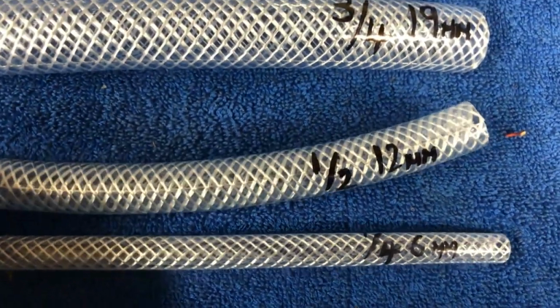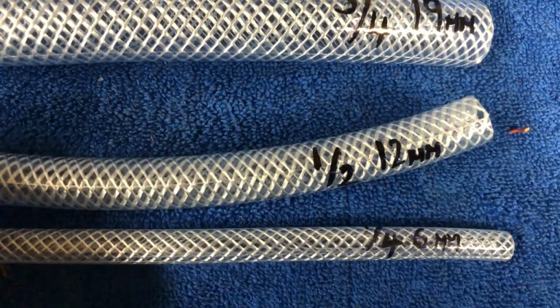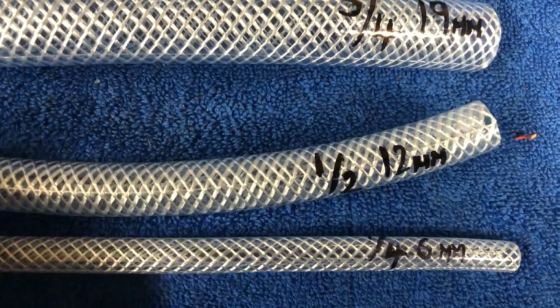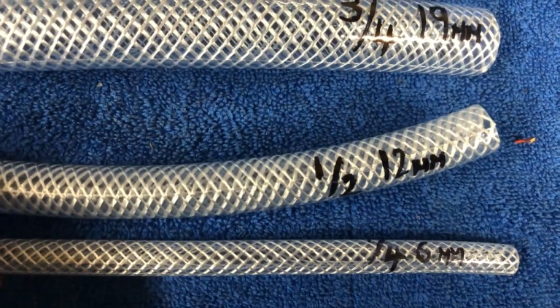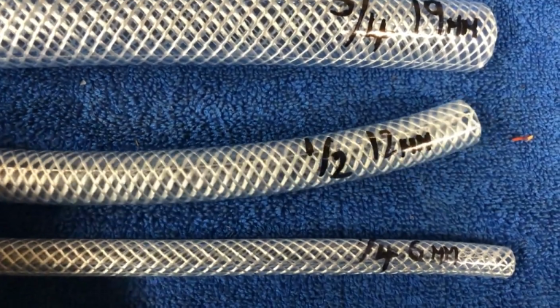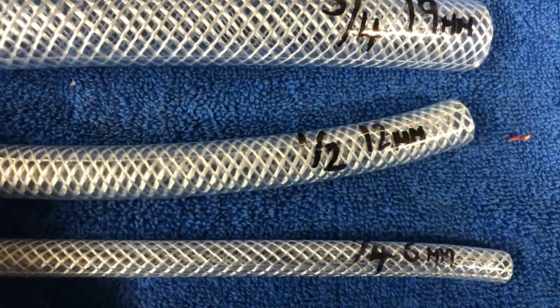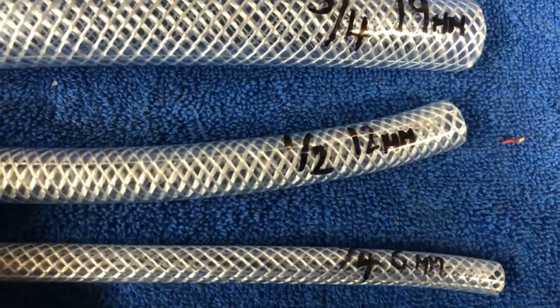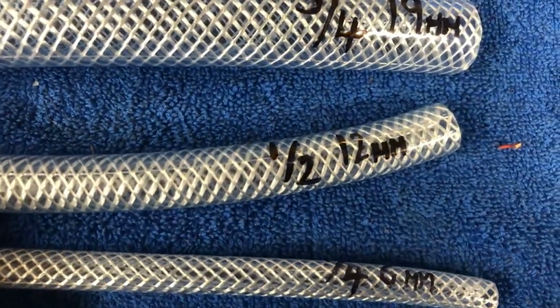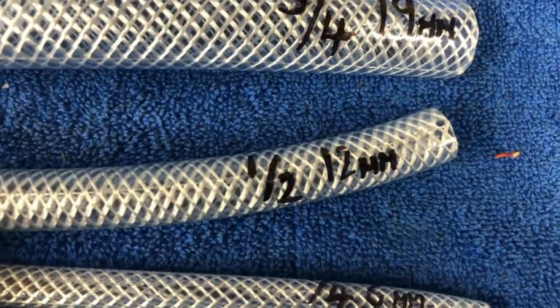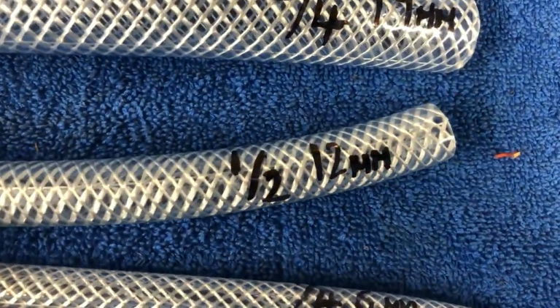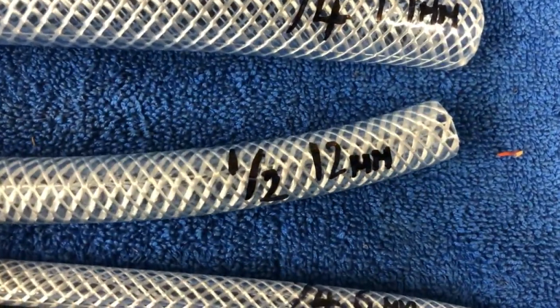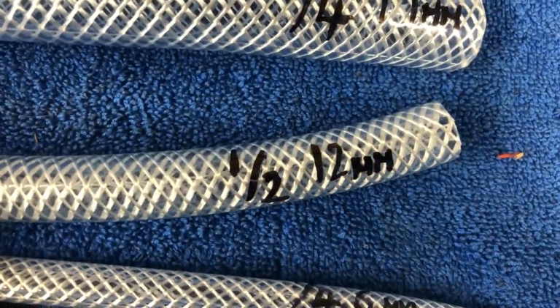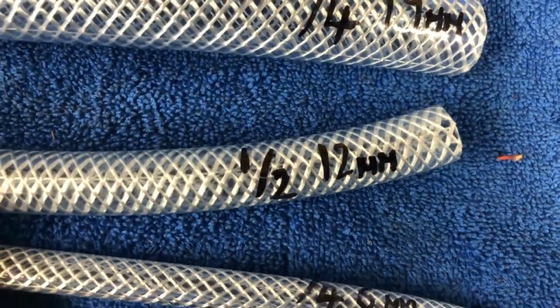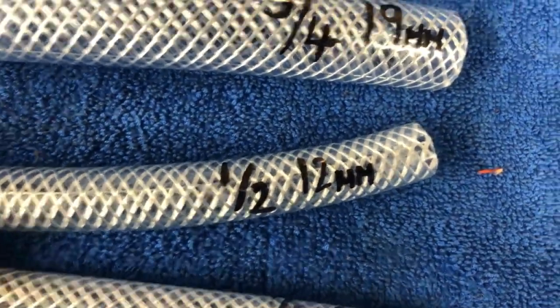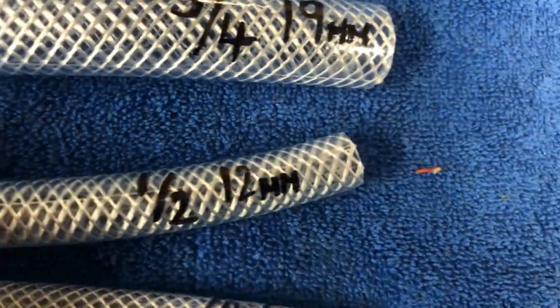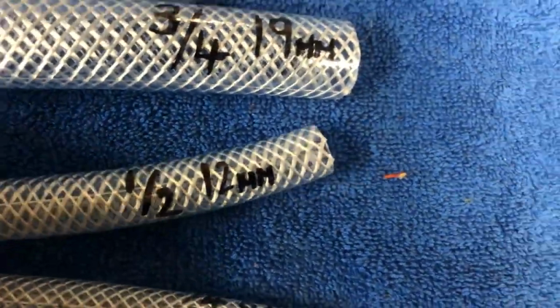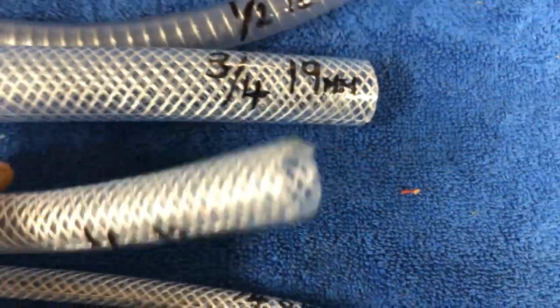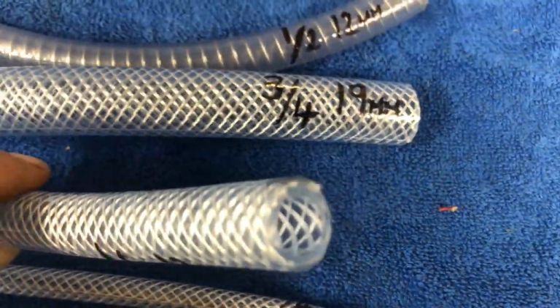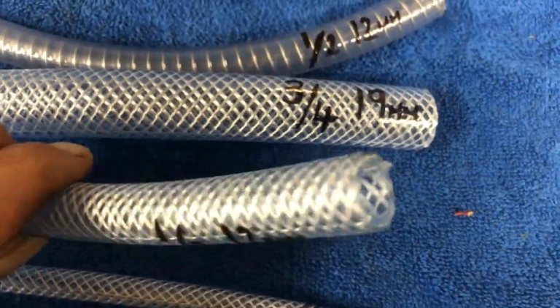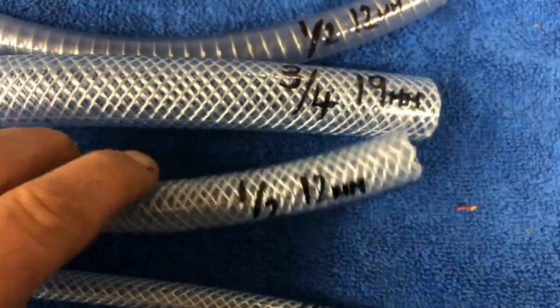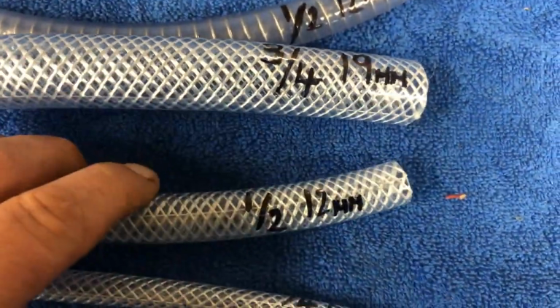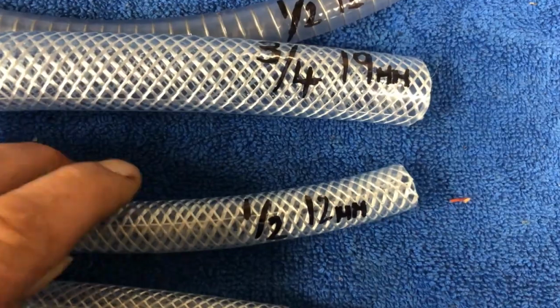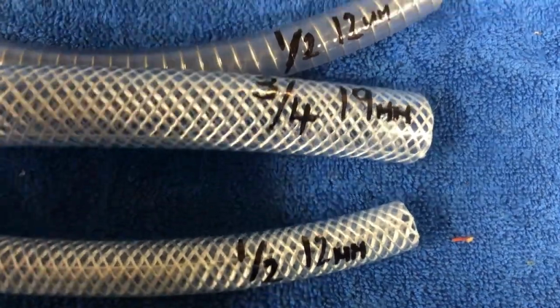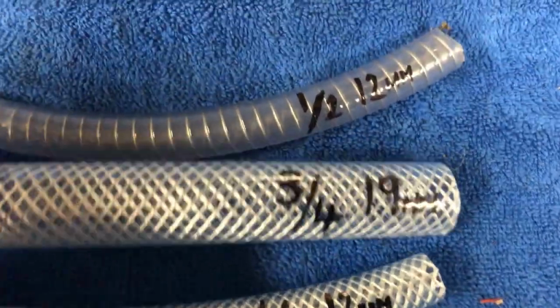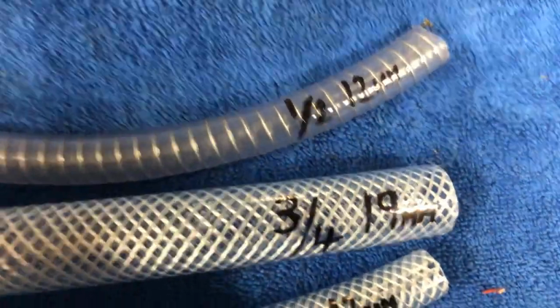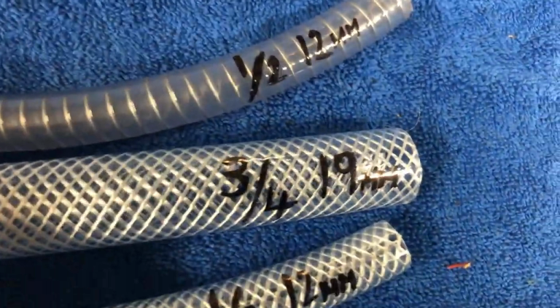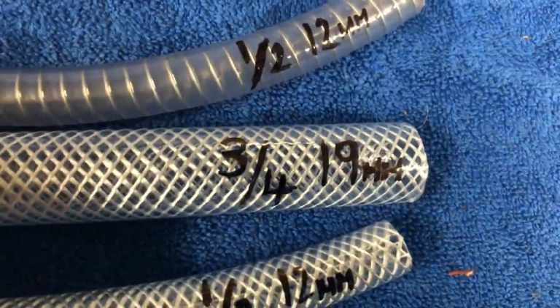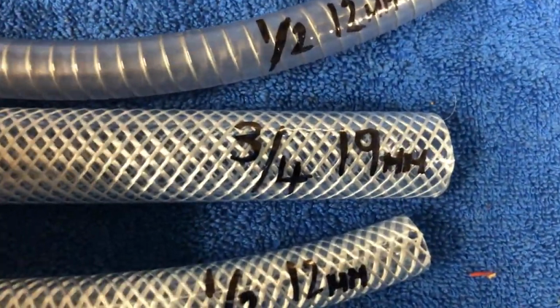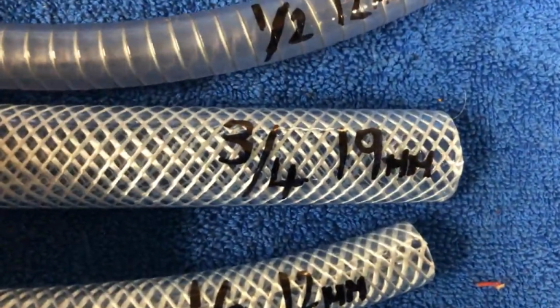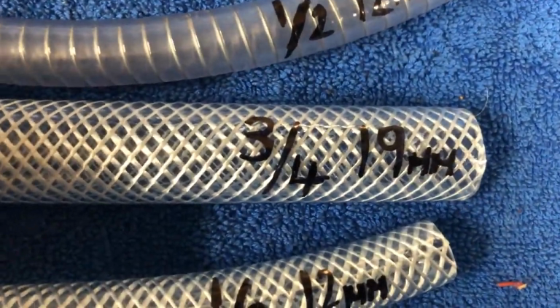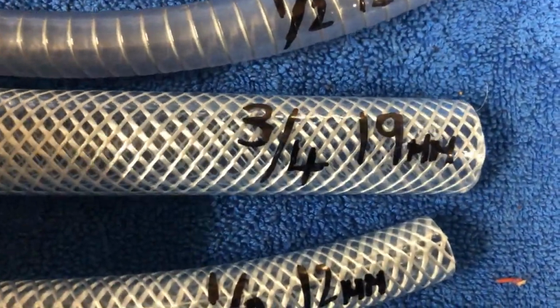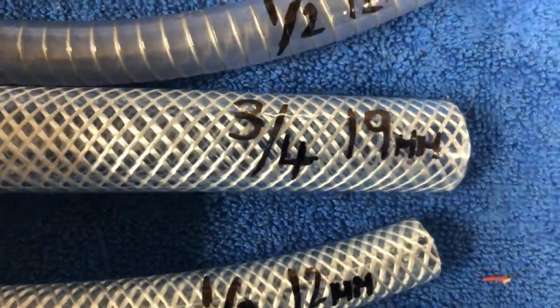Then moving up into the half inch, 12 mil inside diameter on the hose — same again, reinforced. Then you've got the 19 mil, three quarter.